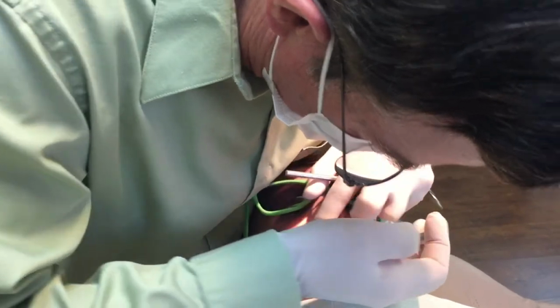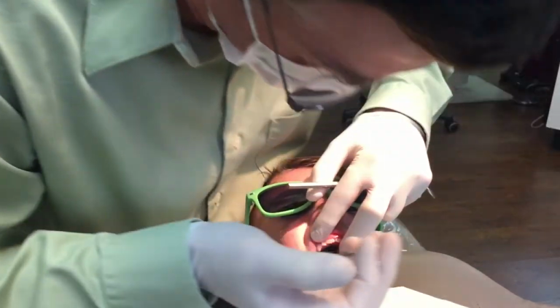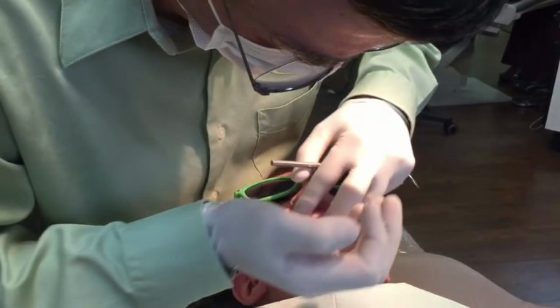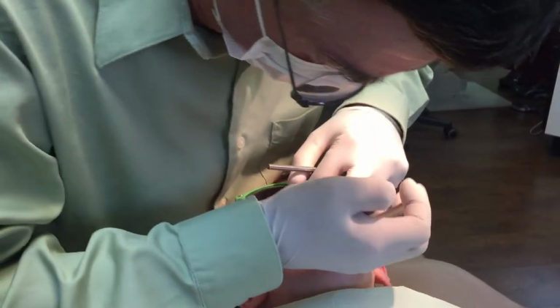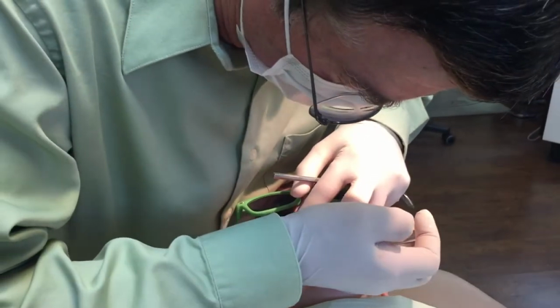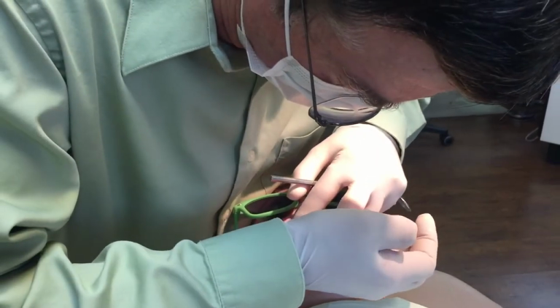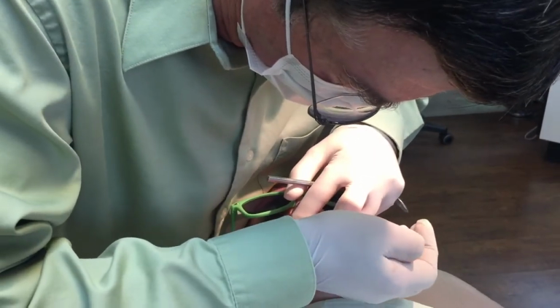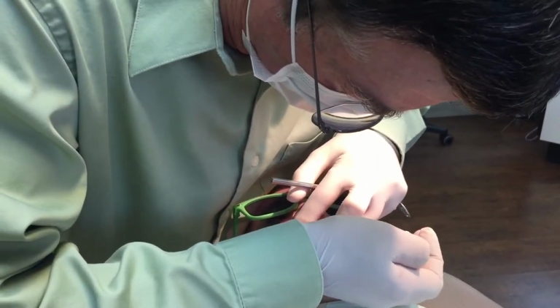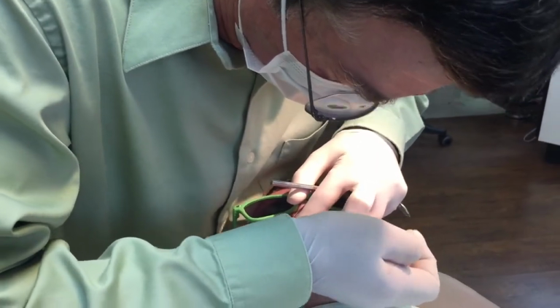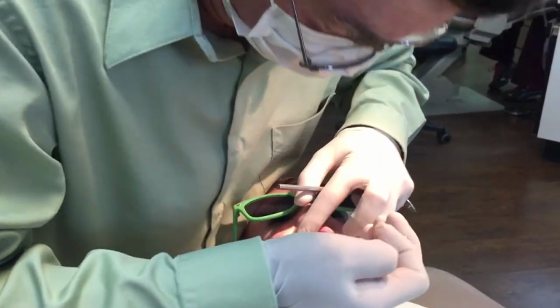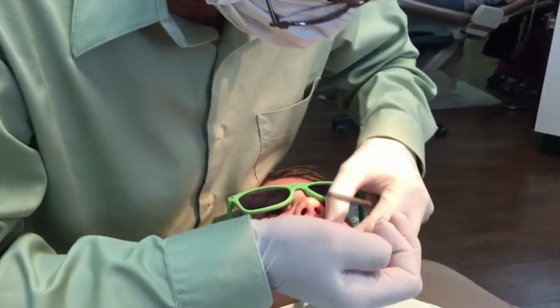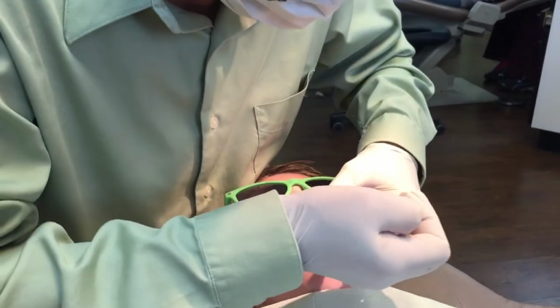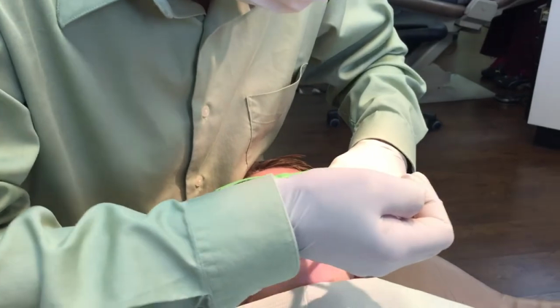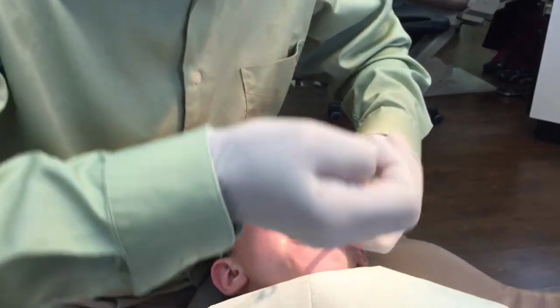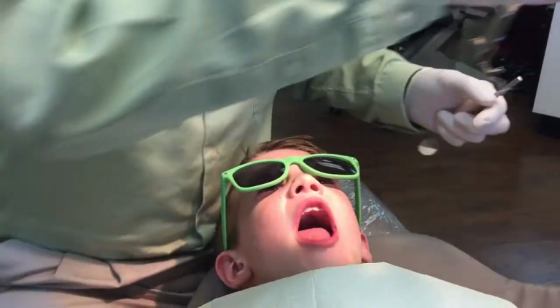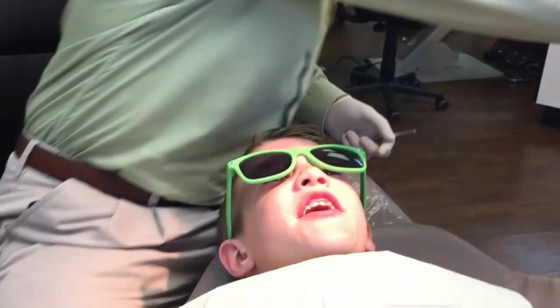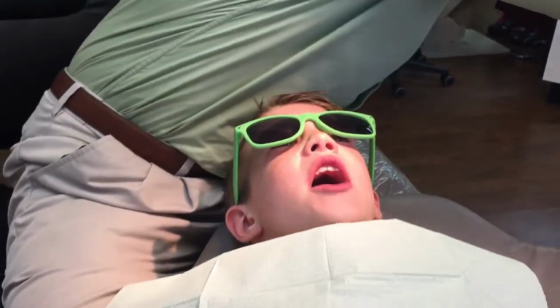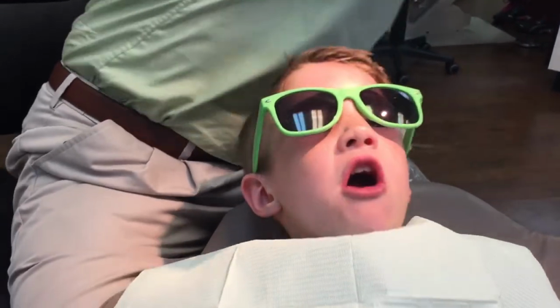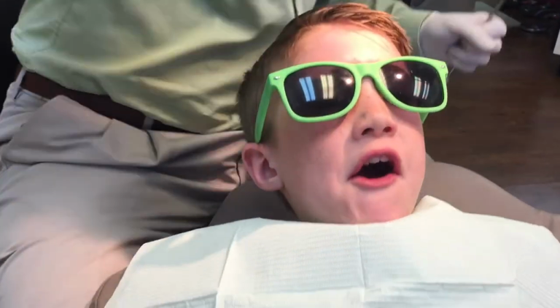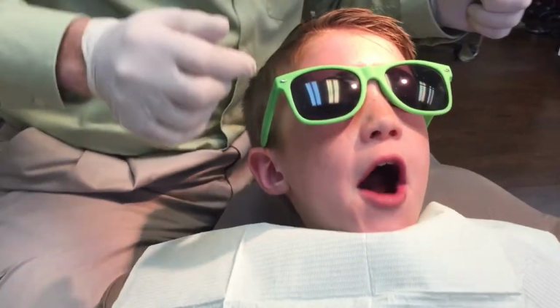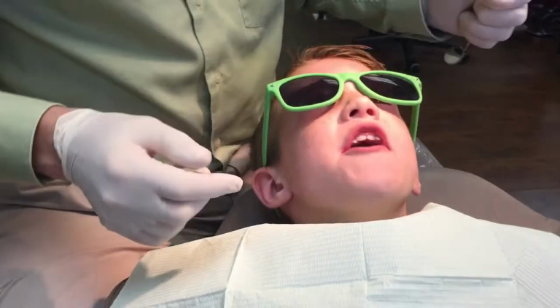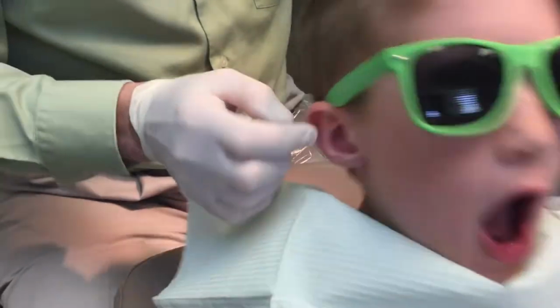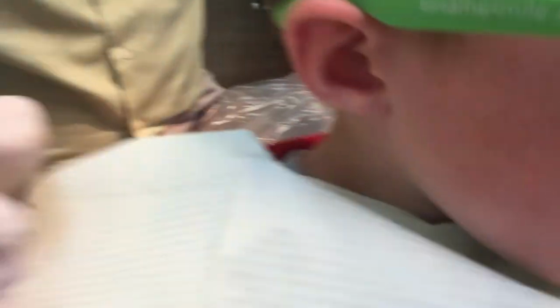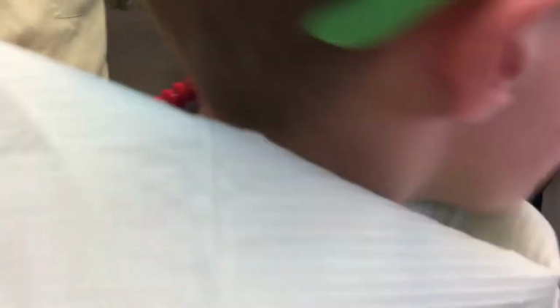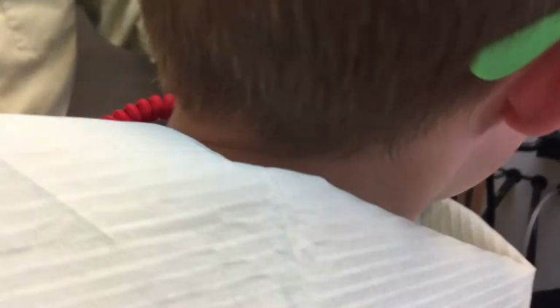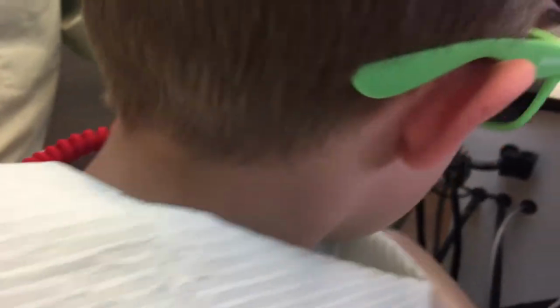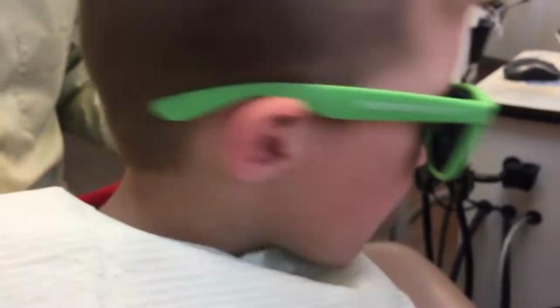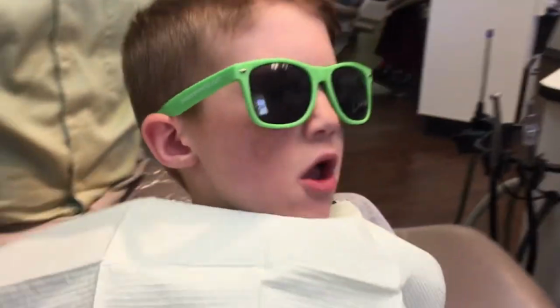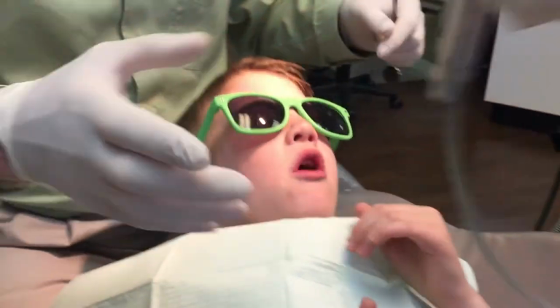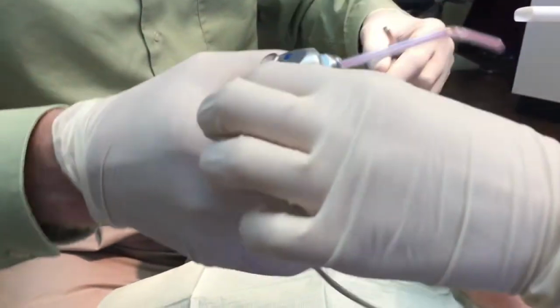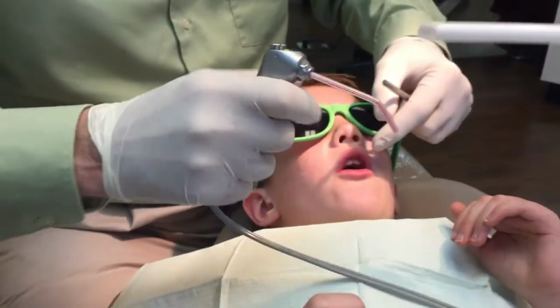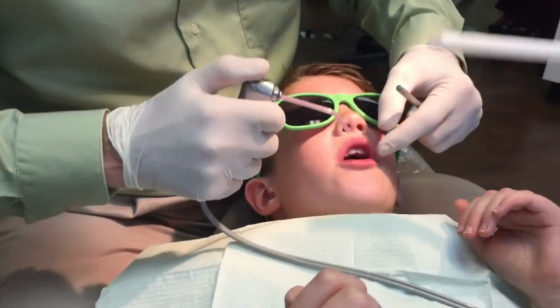Chin up a little bit for me. Yeah. There we go. Okay, there we go. Let's rinse just a little bit. We're going to rinse that cement out for you right now, okay?